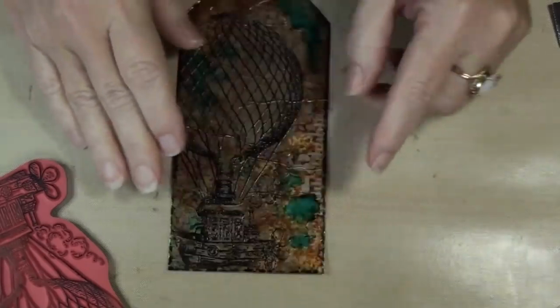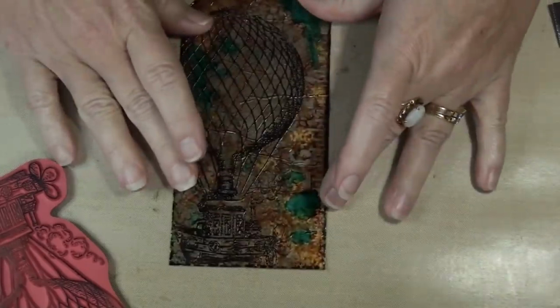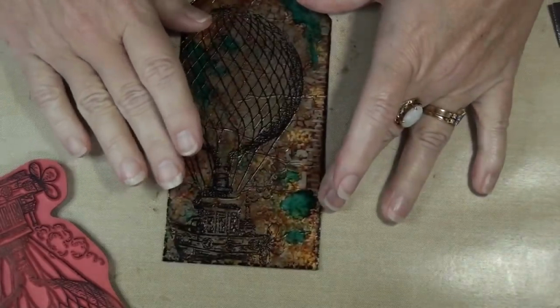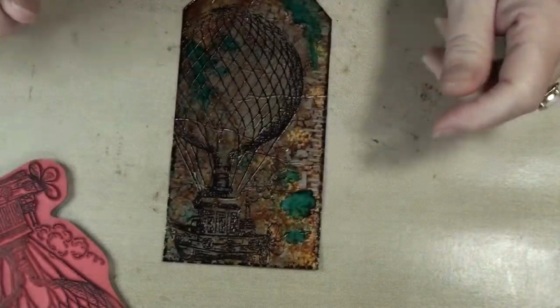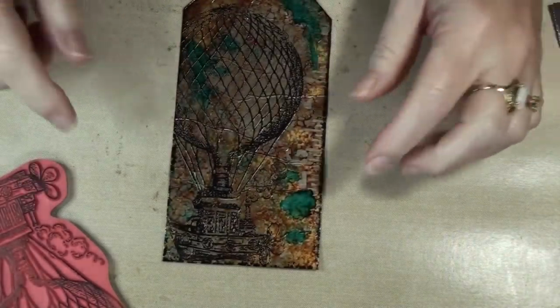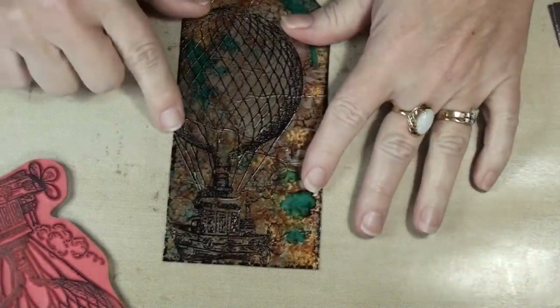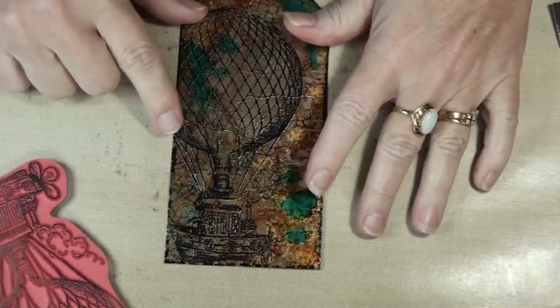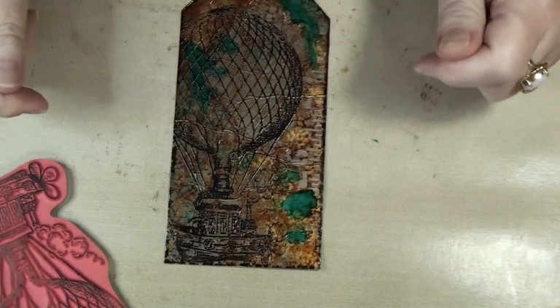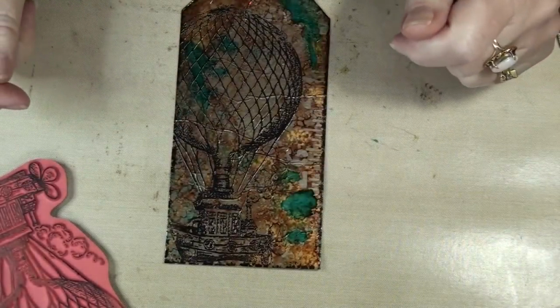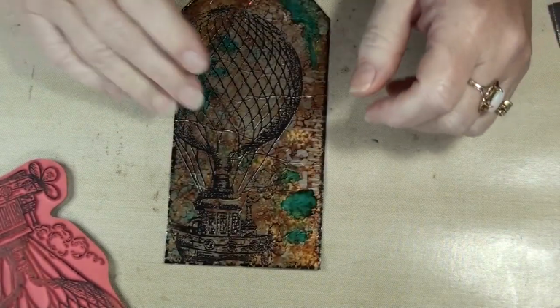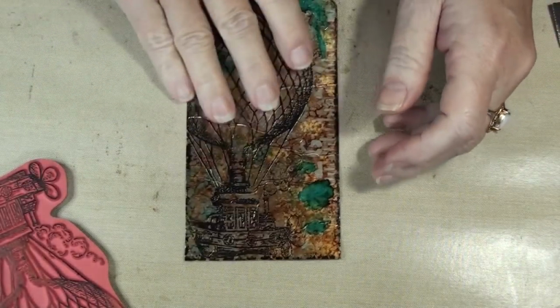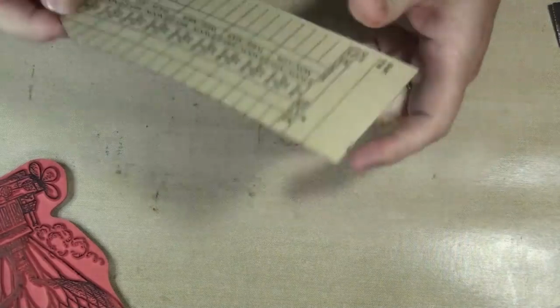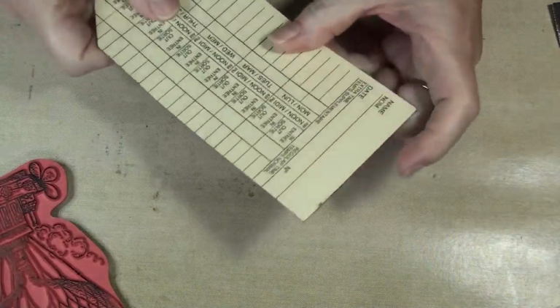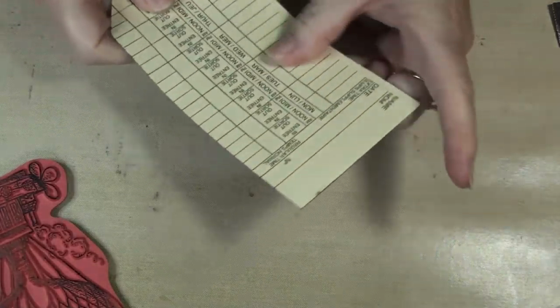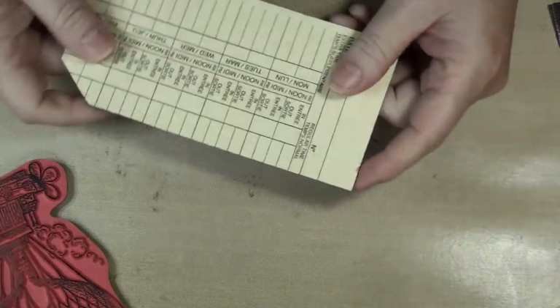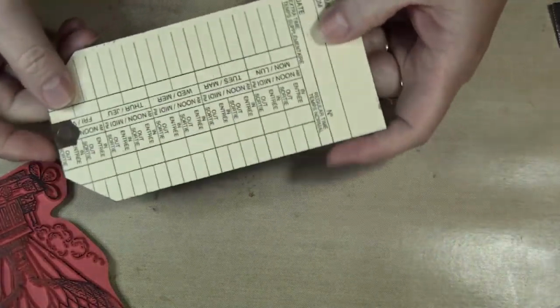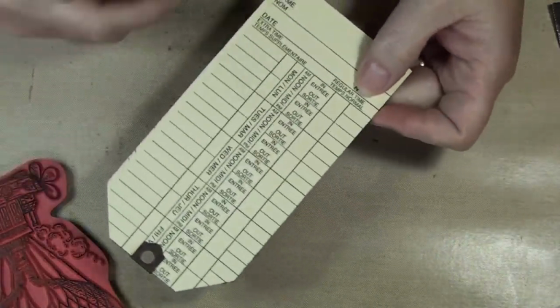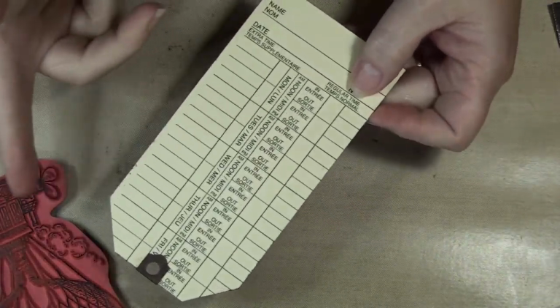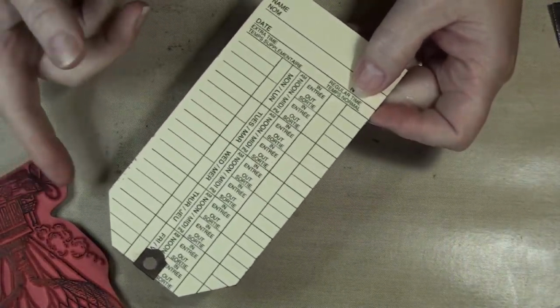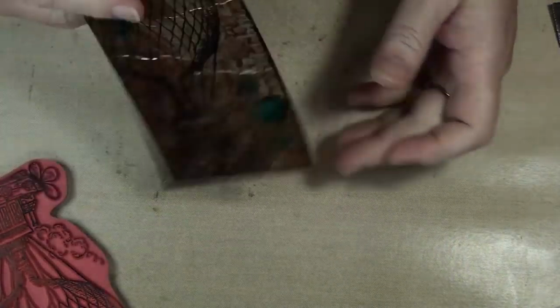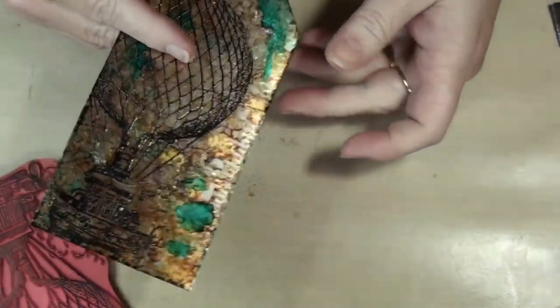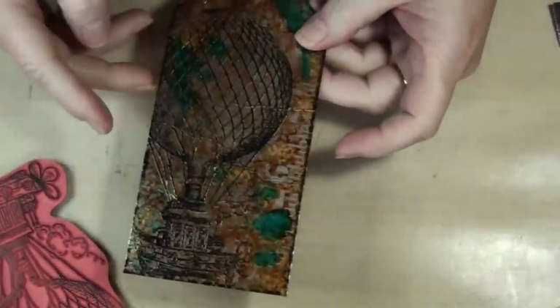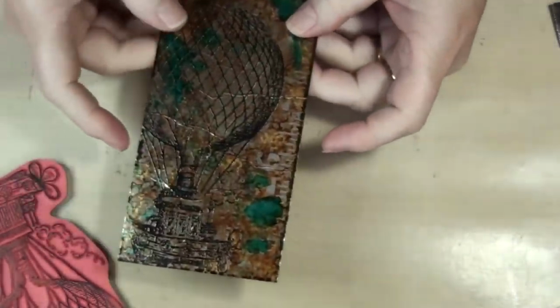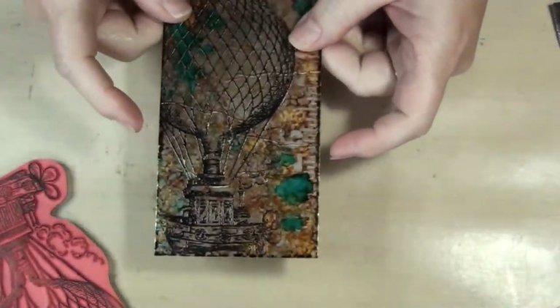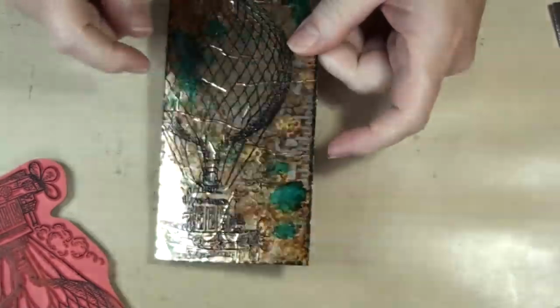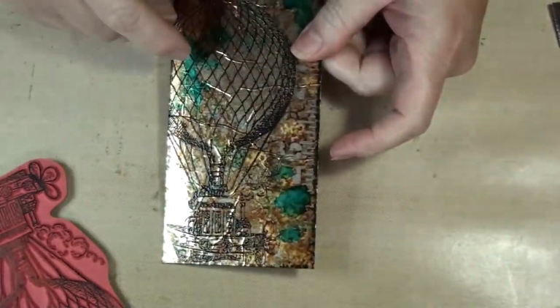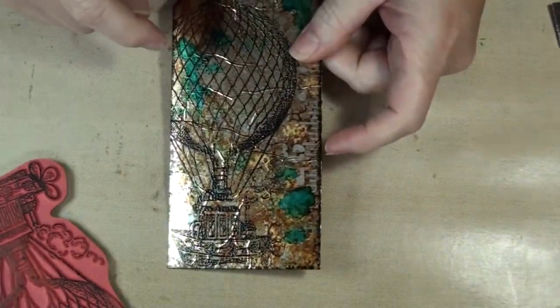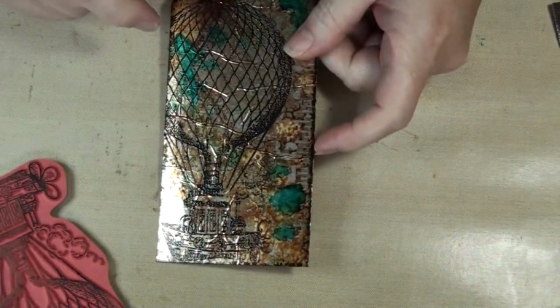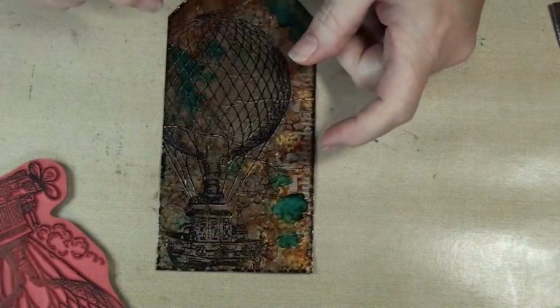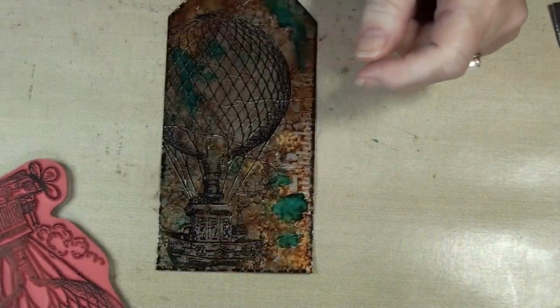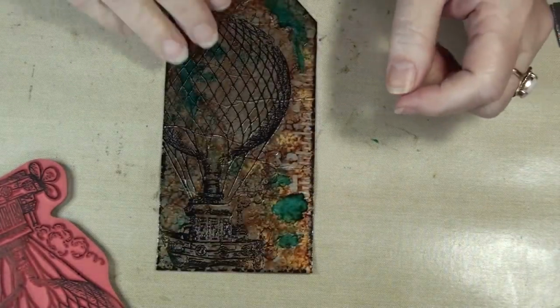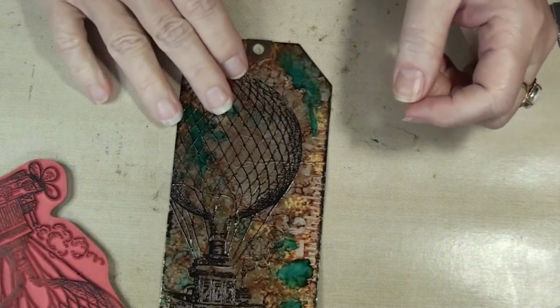What I'm working on is tags, and it's using these — what are they — time cards. I have loads of these time cards. They're a nice weight for making tags.